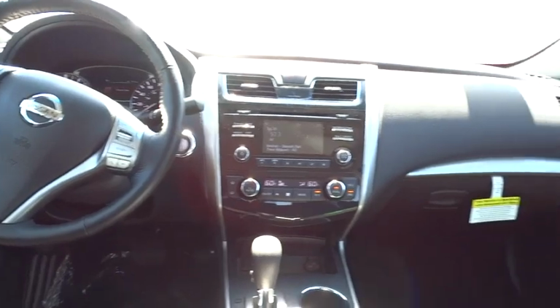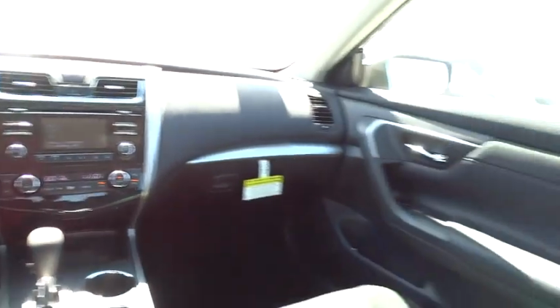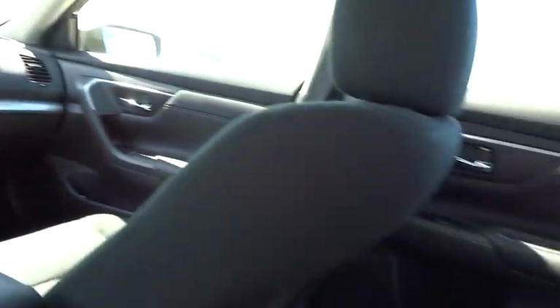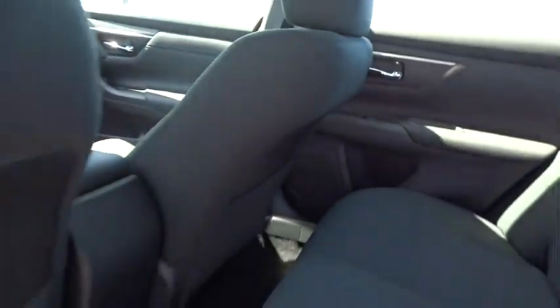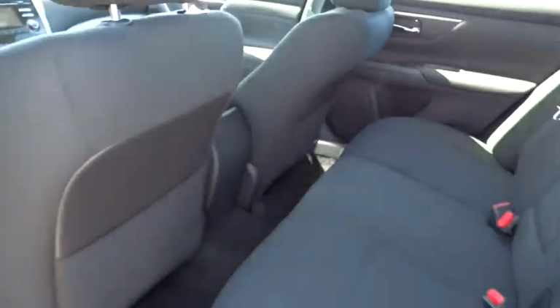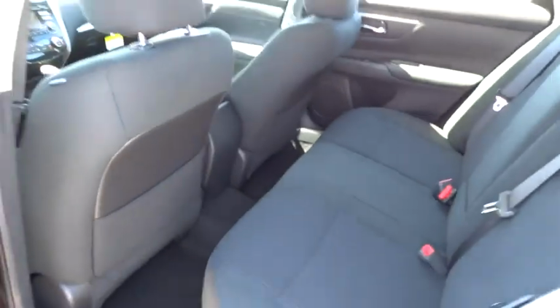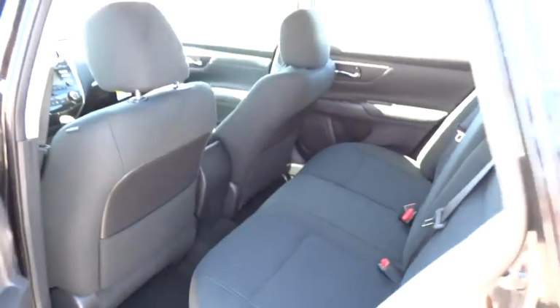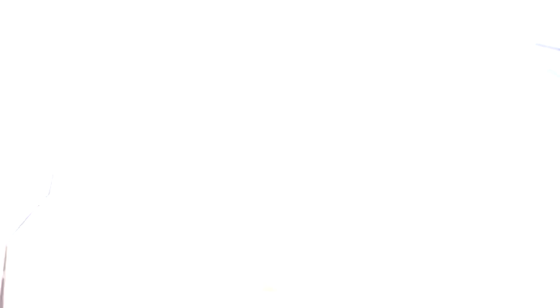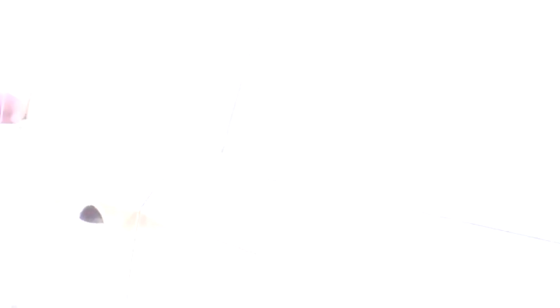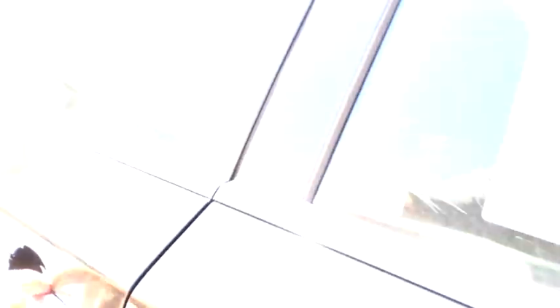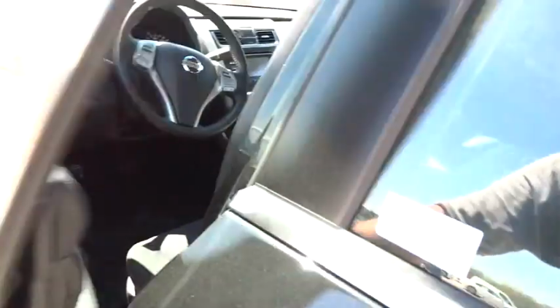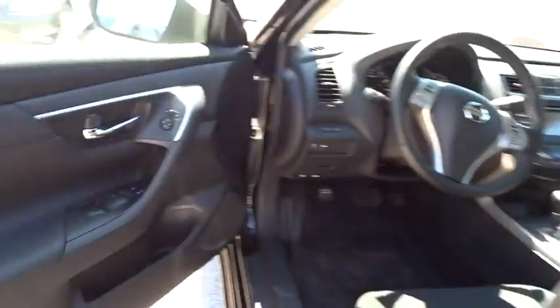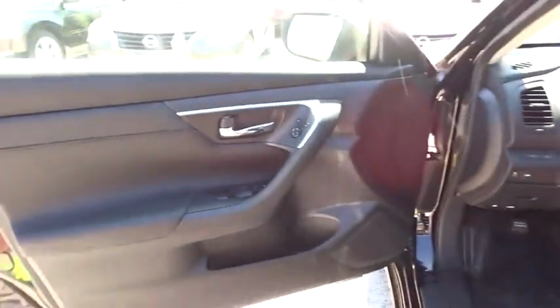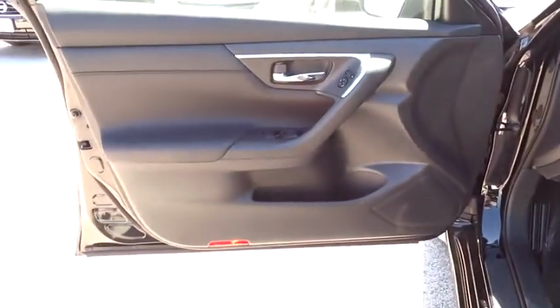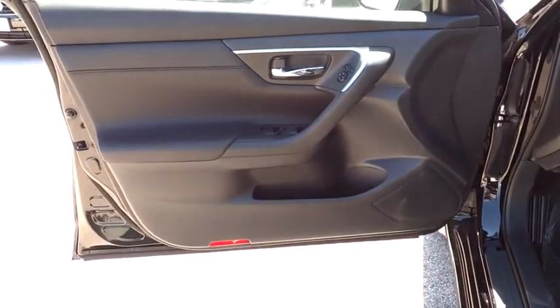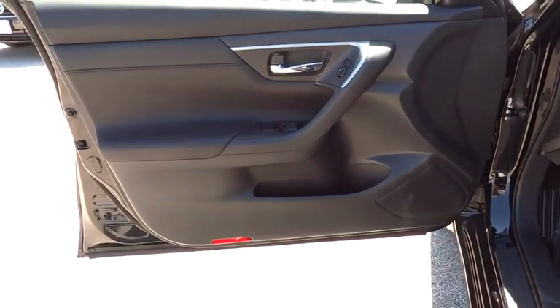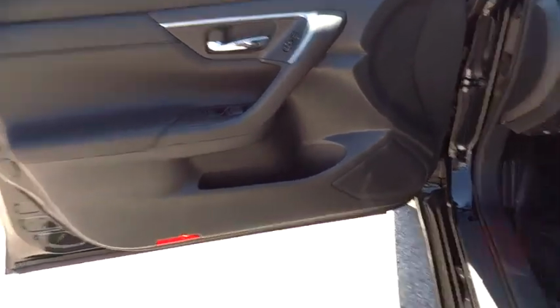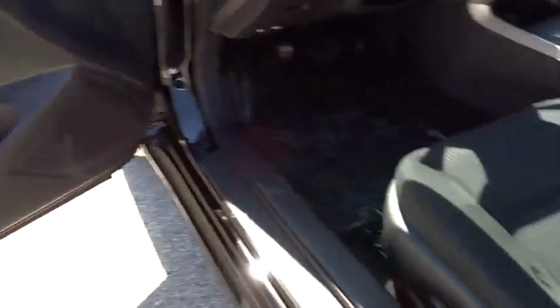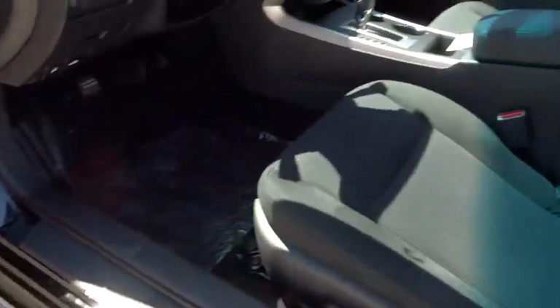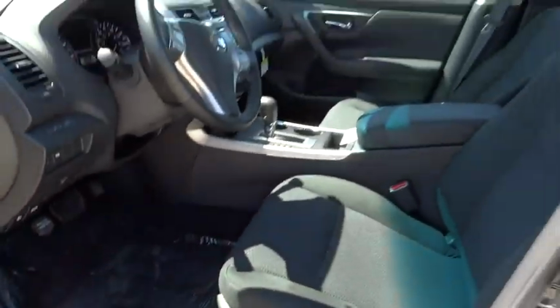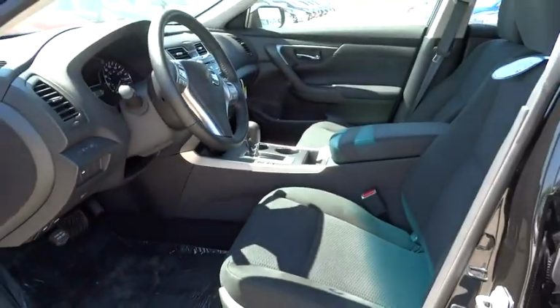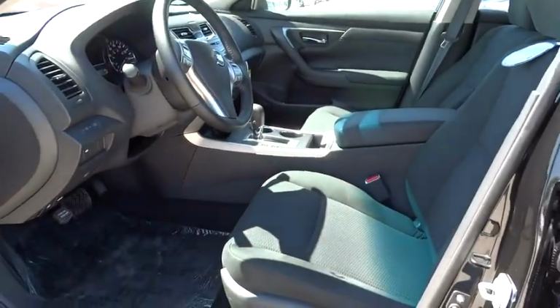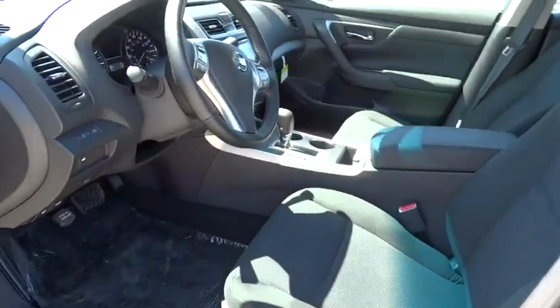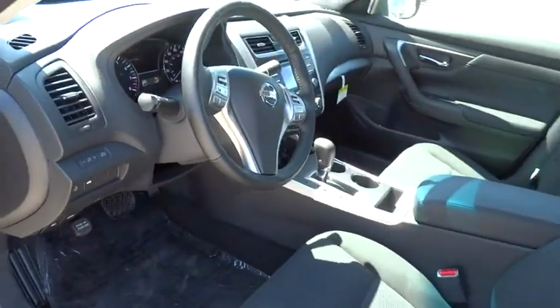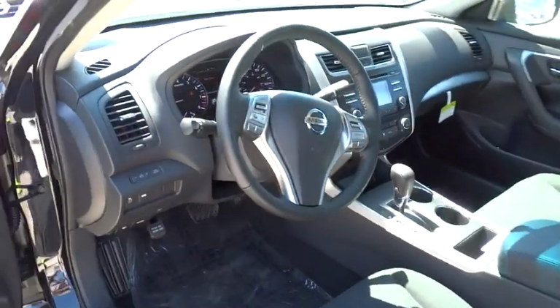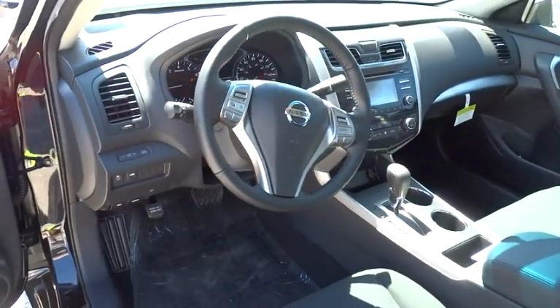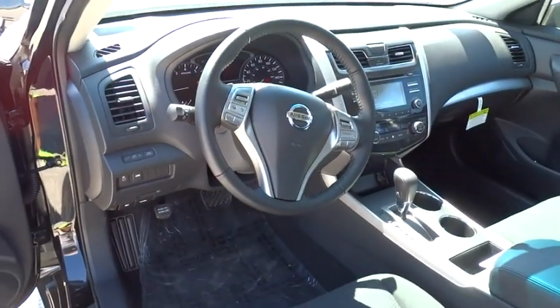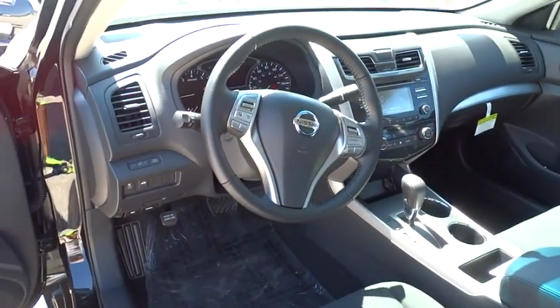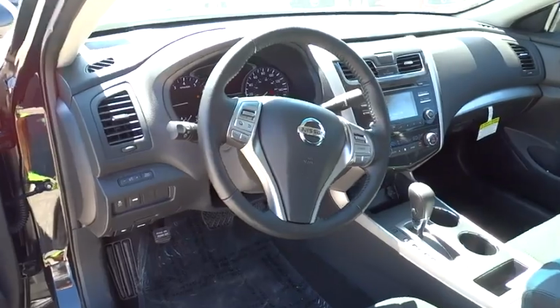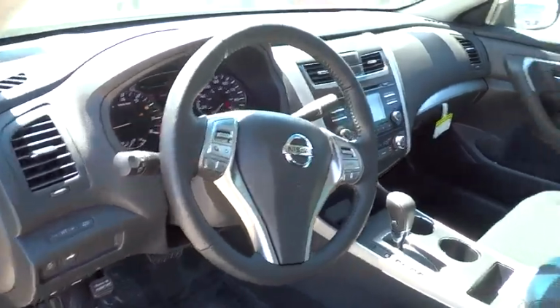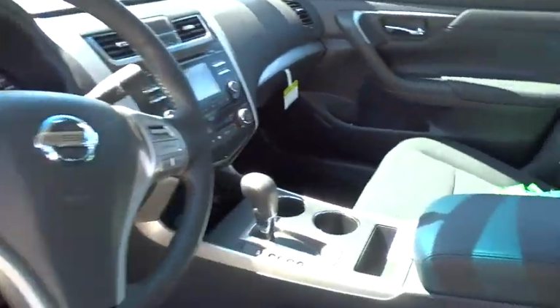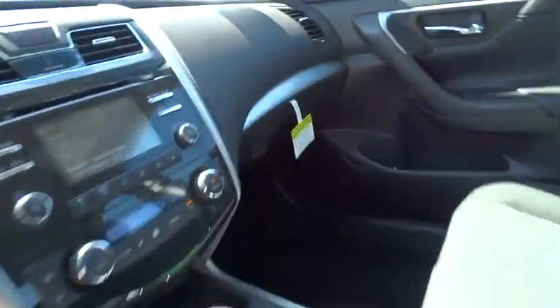Cruise control, AM-FM stereo radio, rear defrost, FWD, CD player, trip computer, bucket seats, power windows, MP3 player, power door locks.